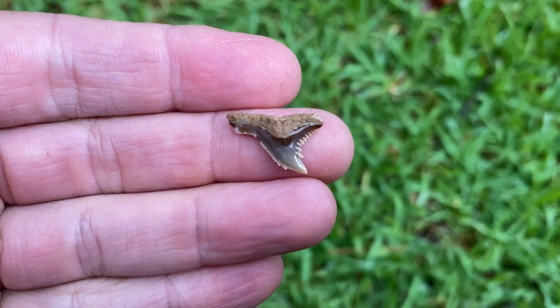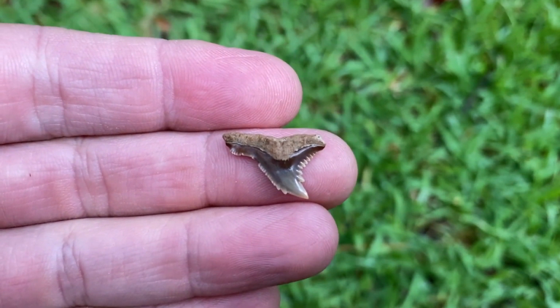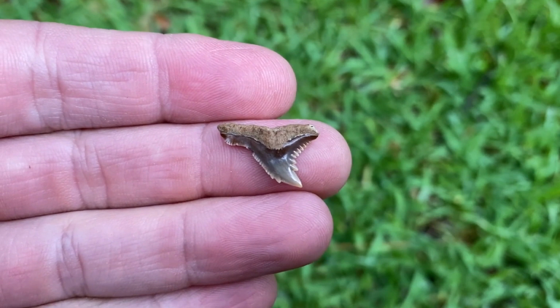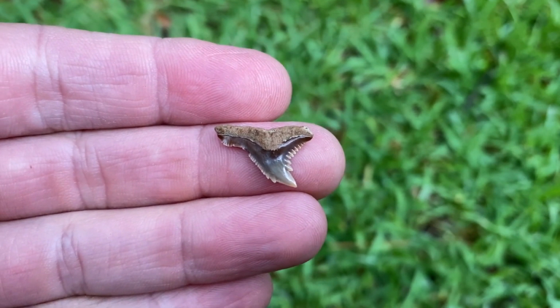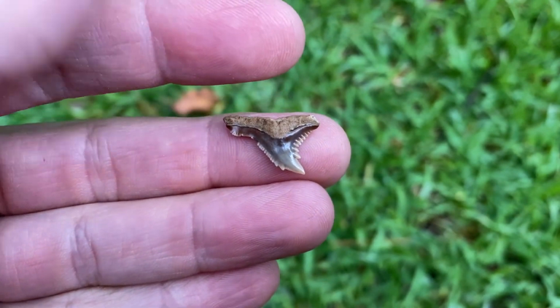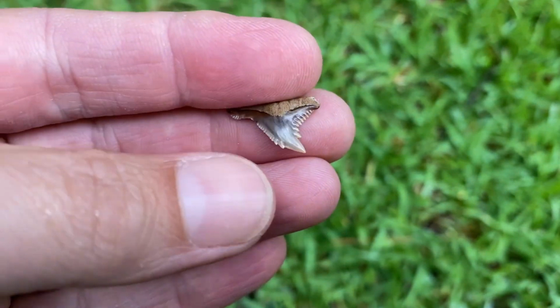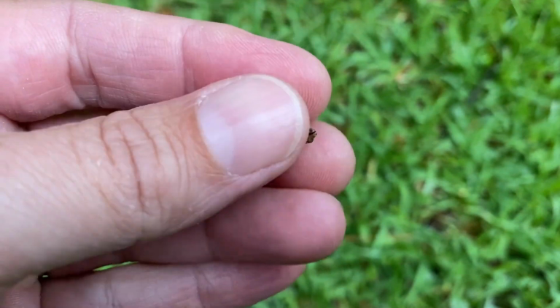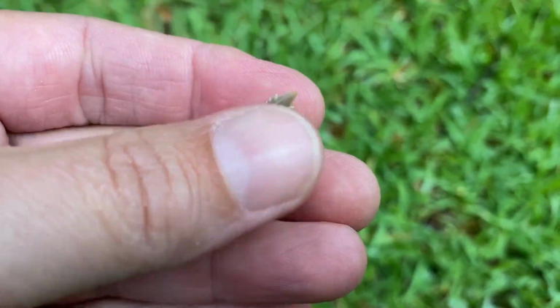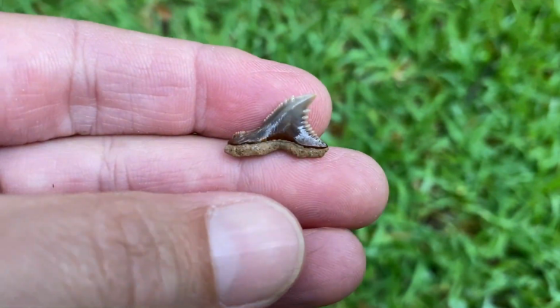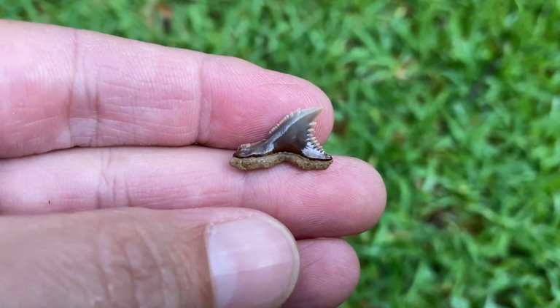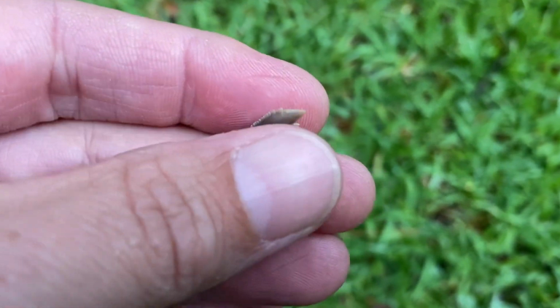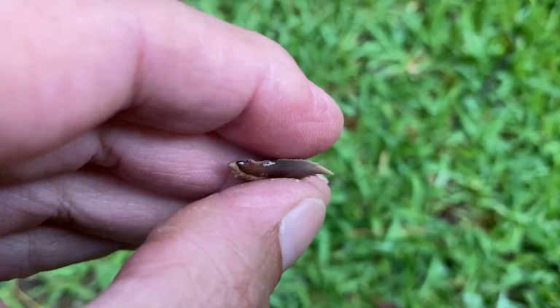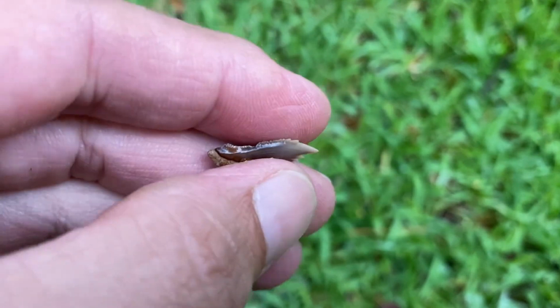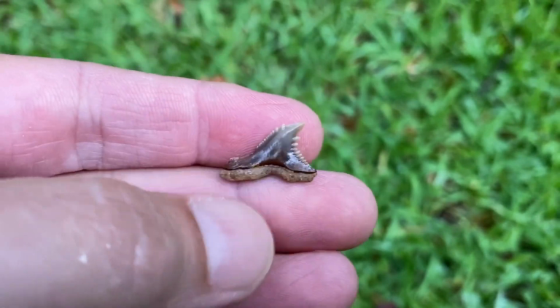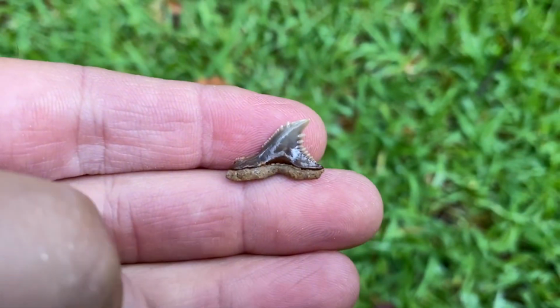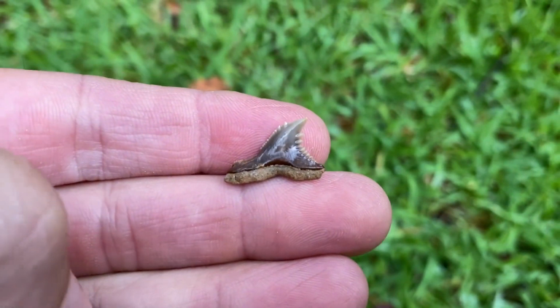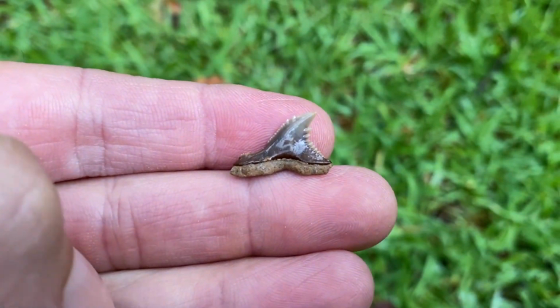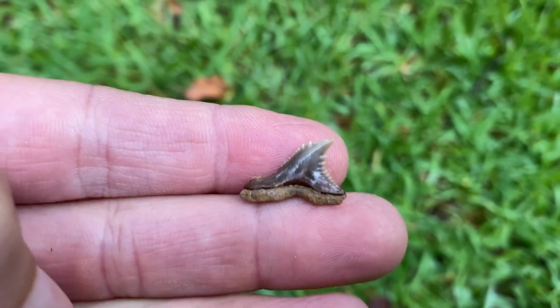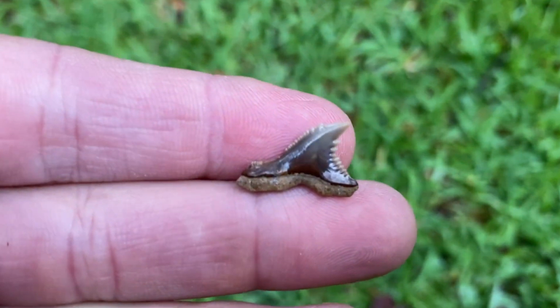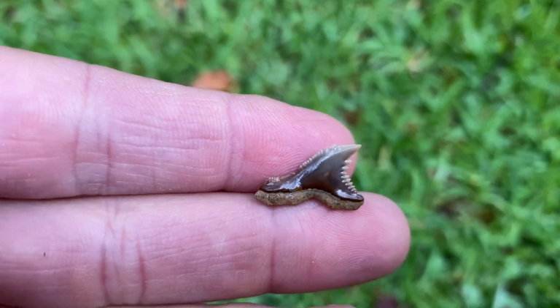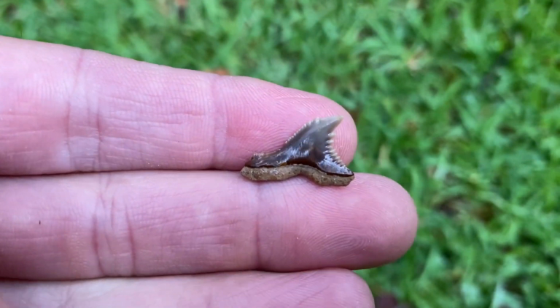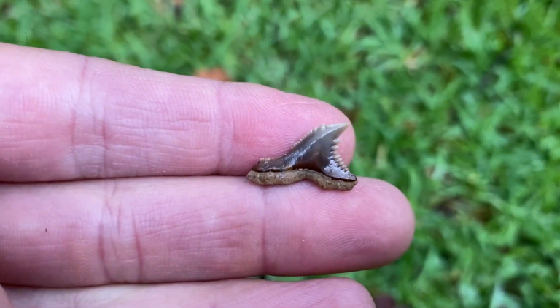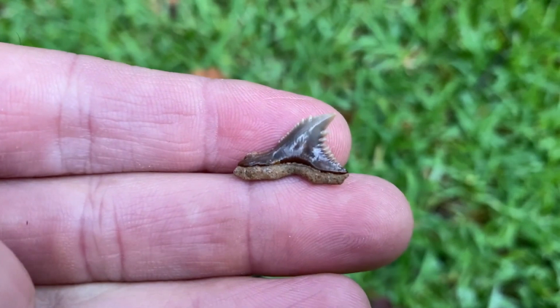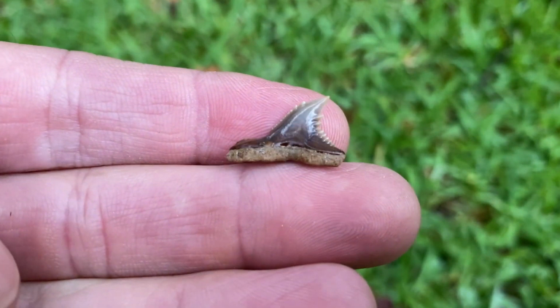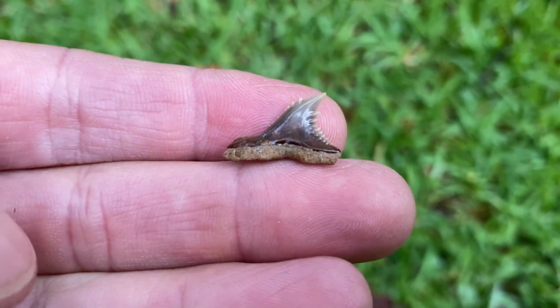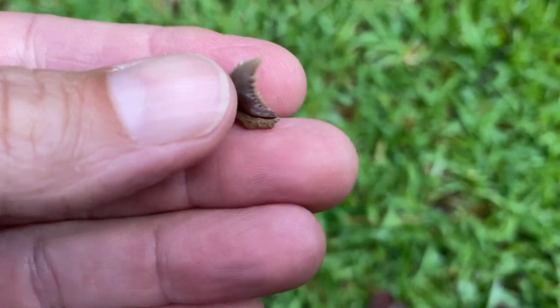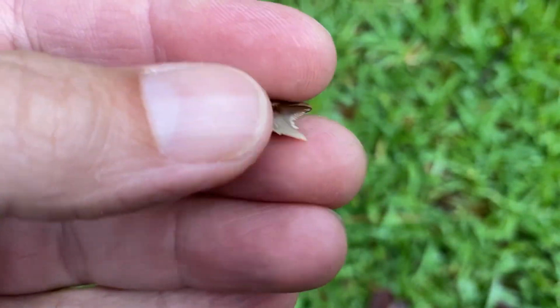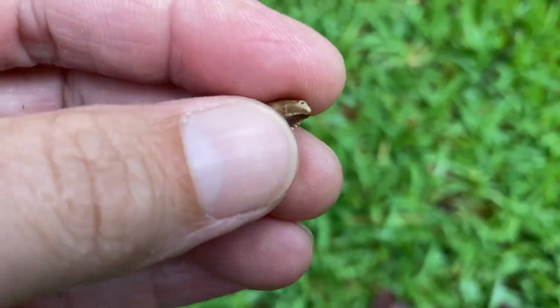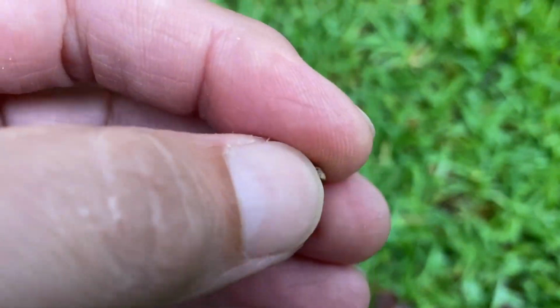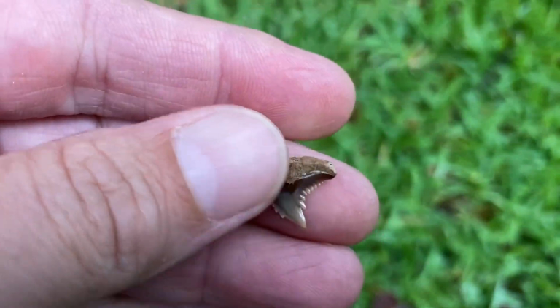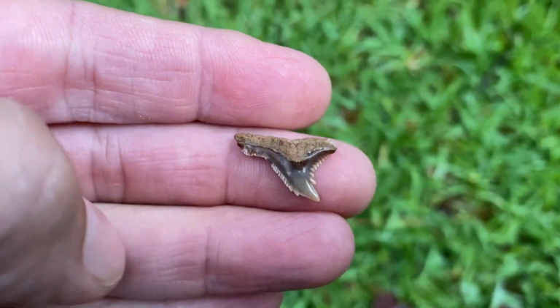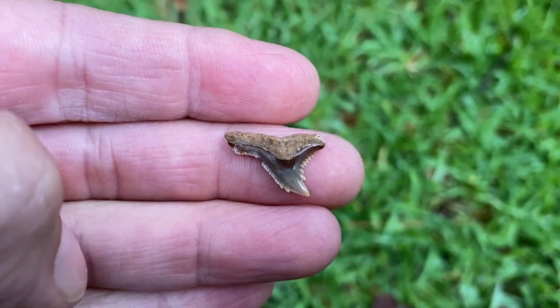Check out this pathologic hemipristus. I wish I had known how messed up it was when I picked it up — I'd have filmed it. Really exaggerated growth on that one side. Love patho teeth. Super cool.